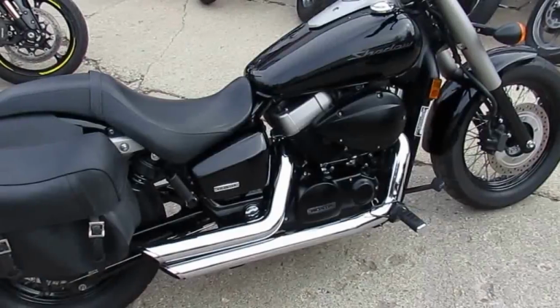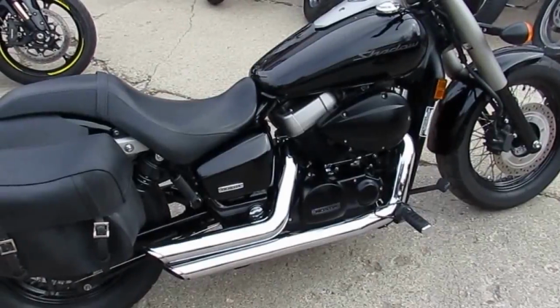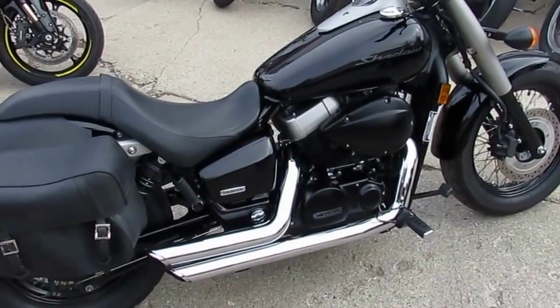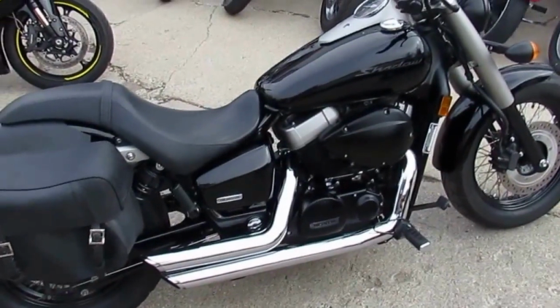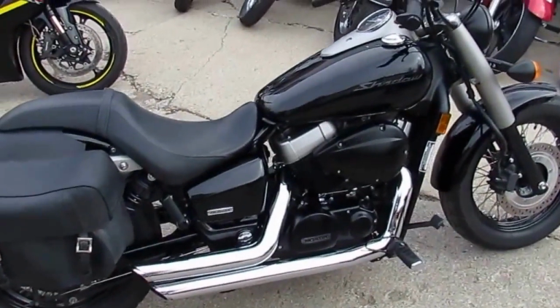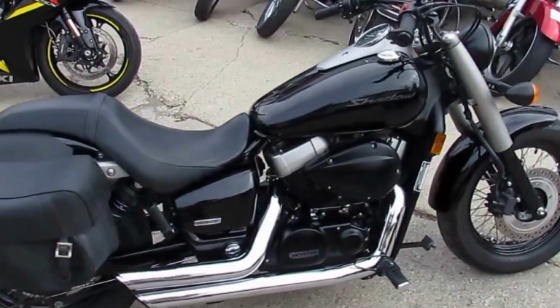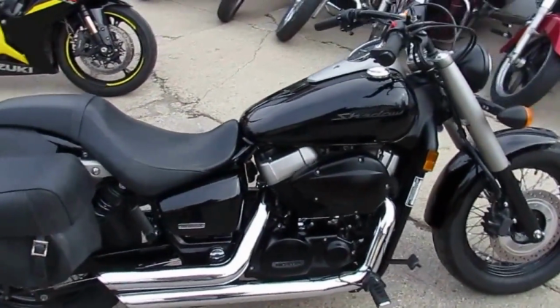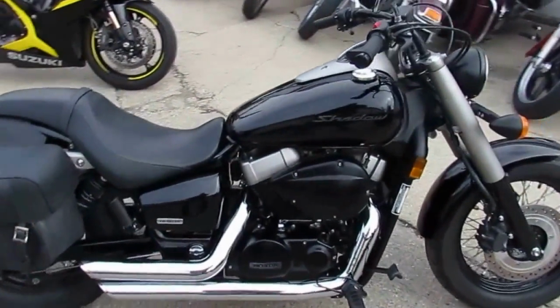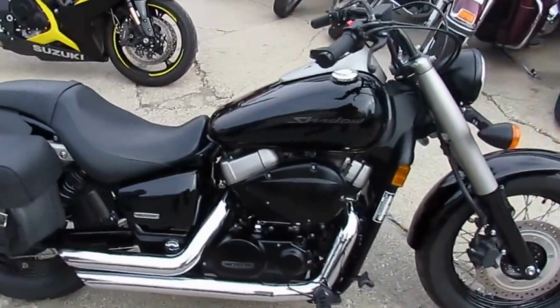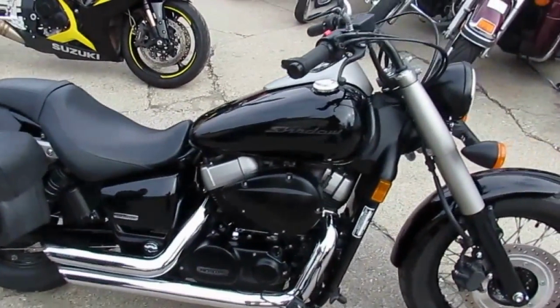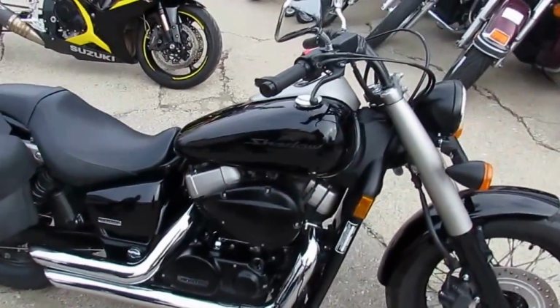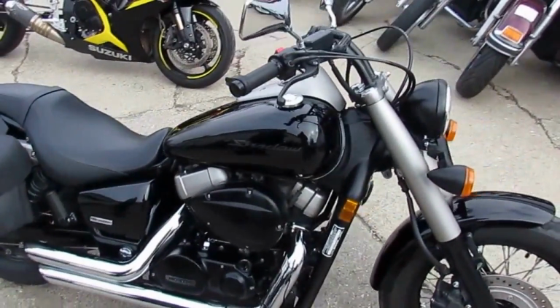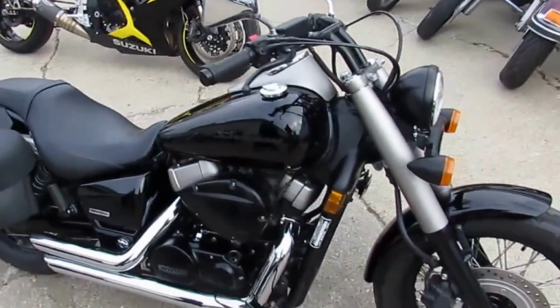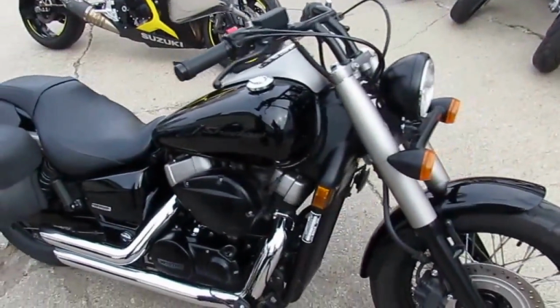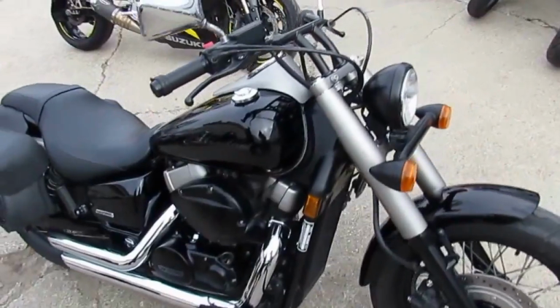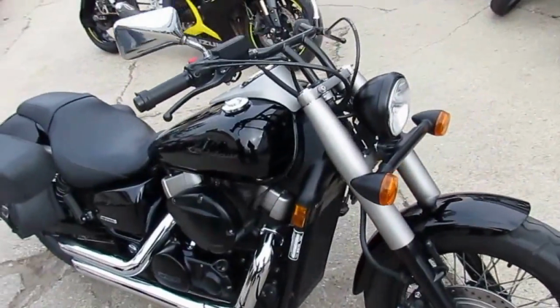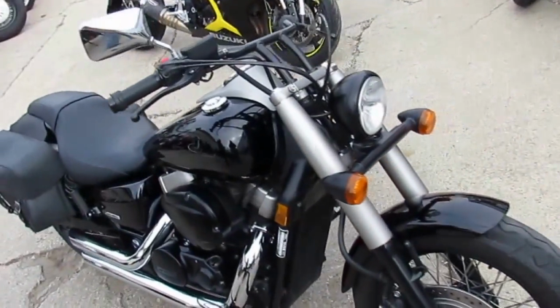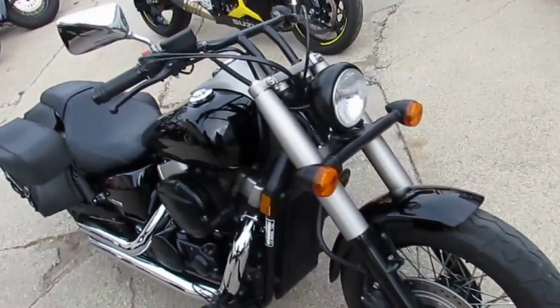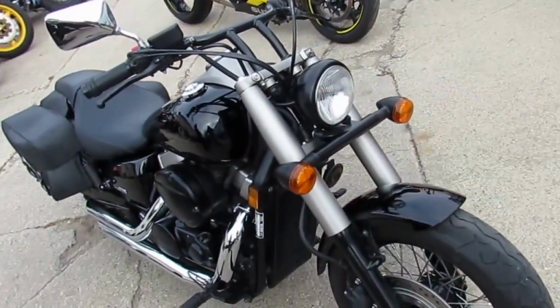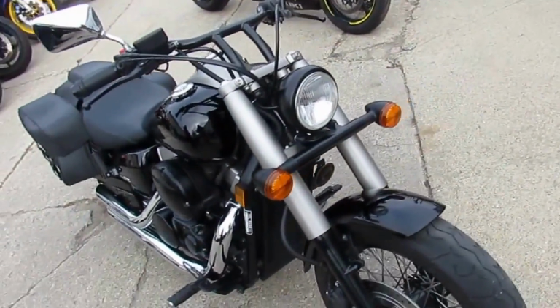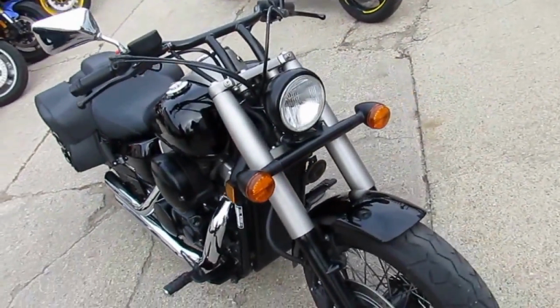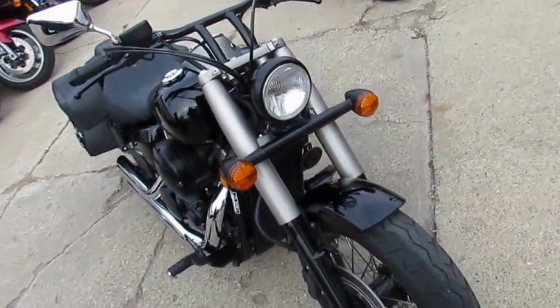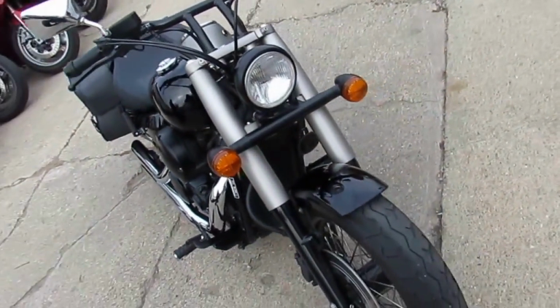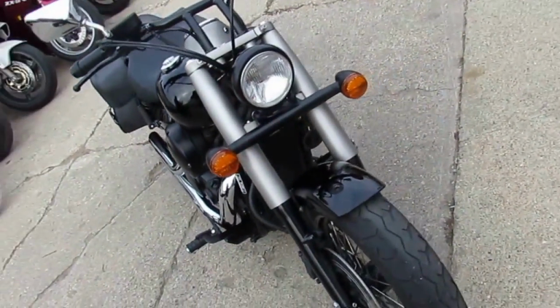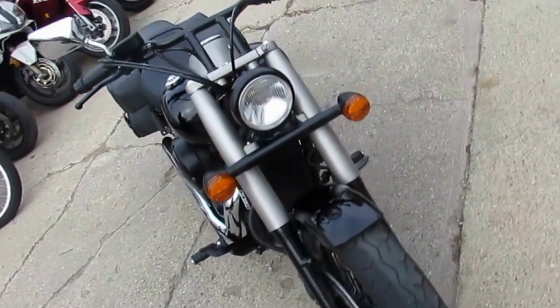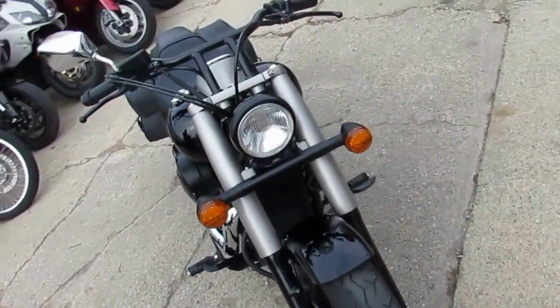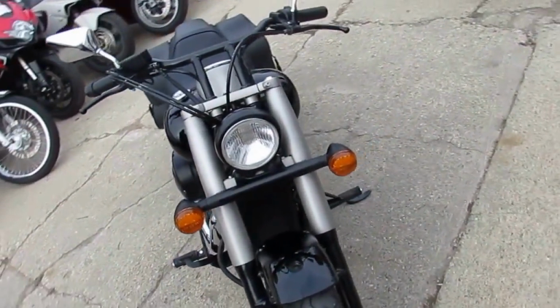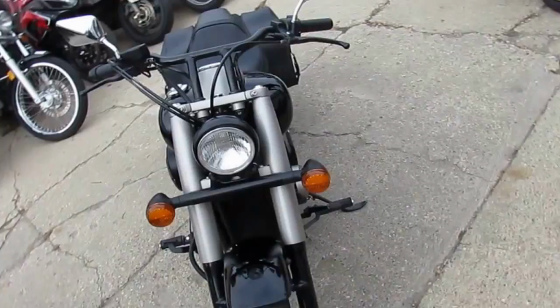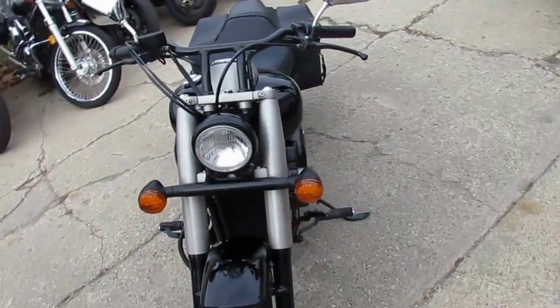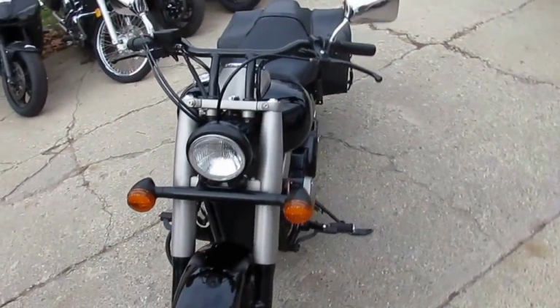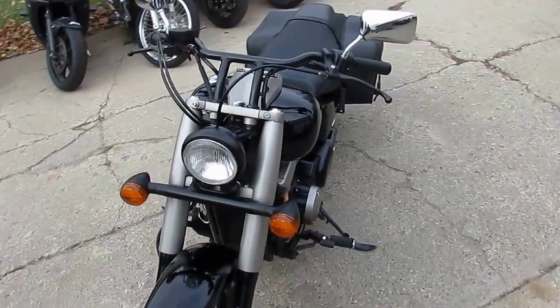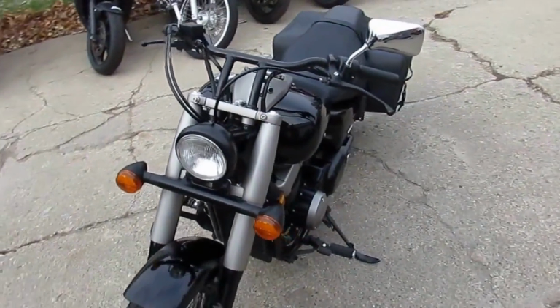Today at ApprovalPowerSports.com we got a used Honda Shadow Phantom 750 motorcycle for sale for only $39.99. It's a 2010 Phantom 750 with only 12,667 miles.